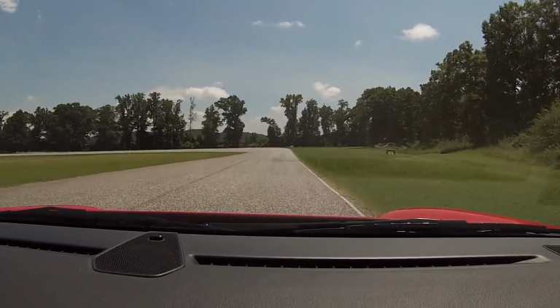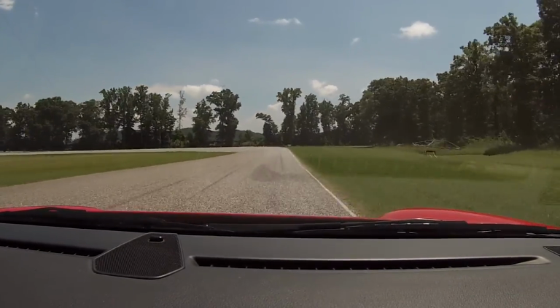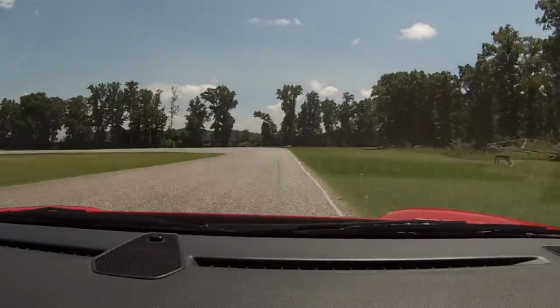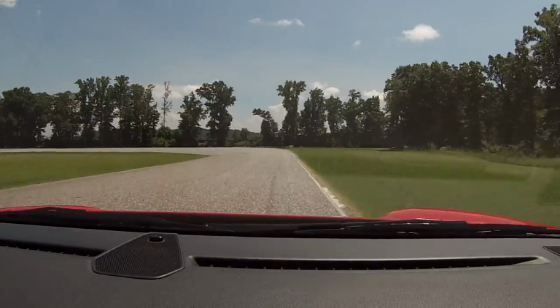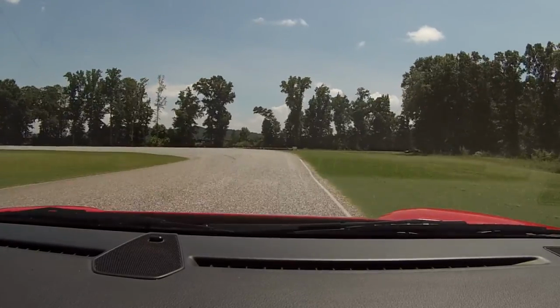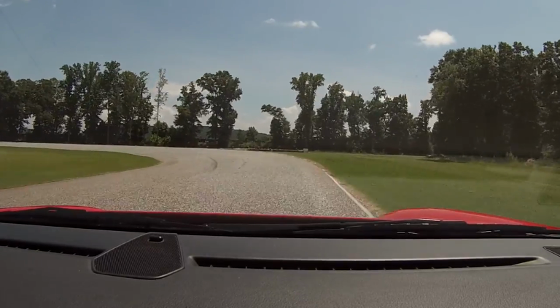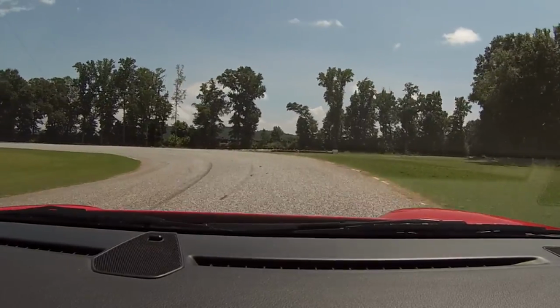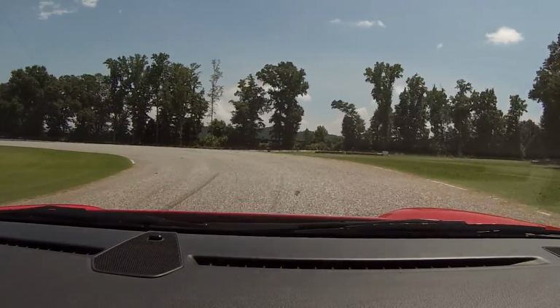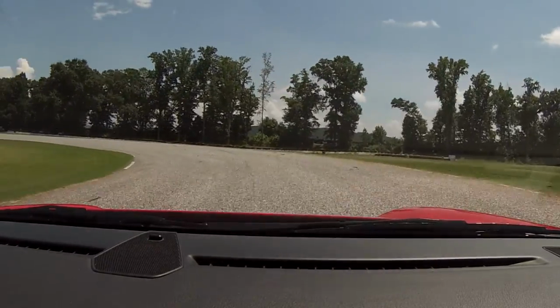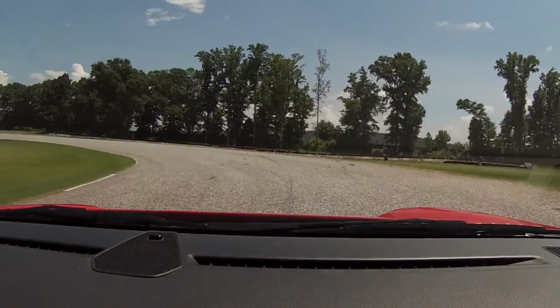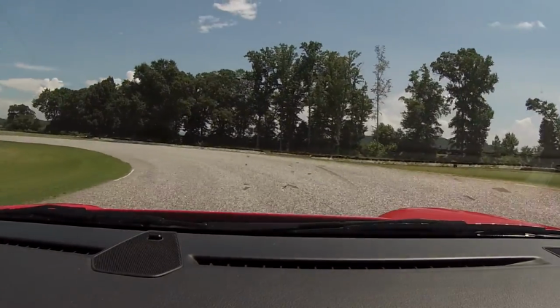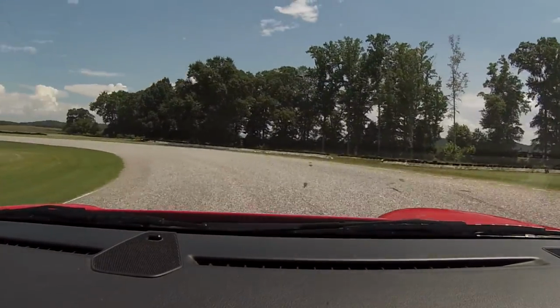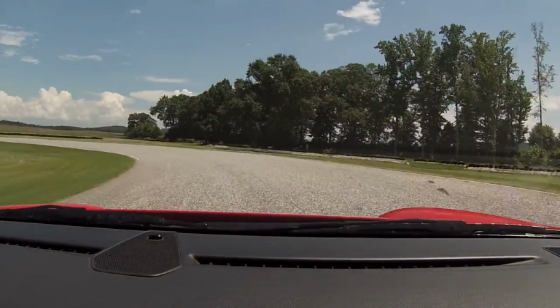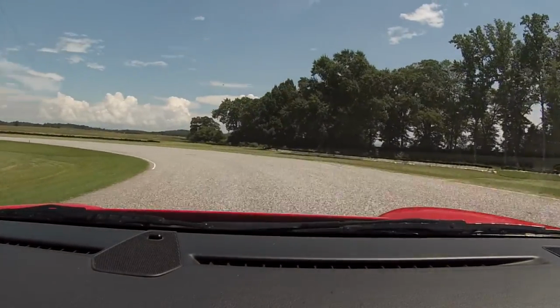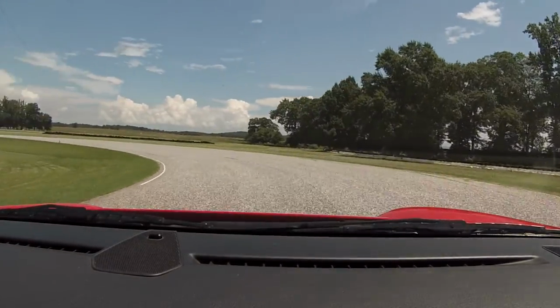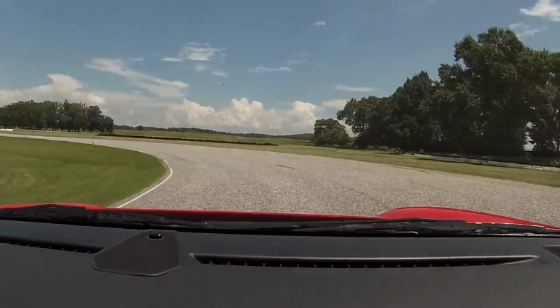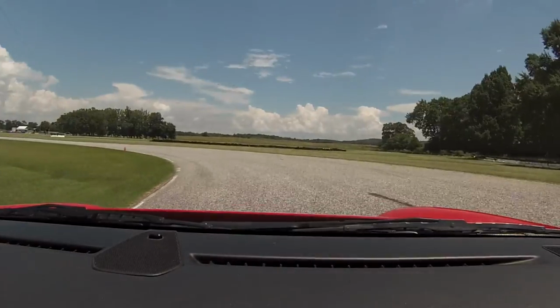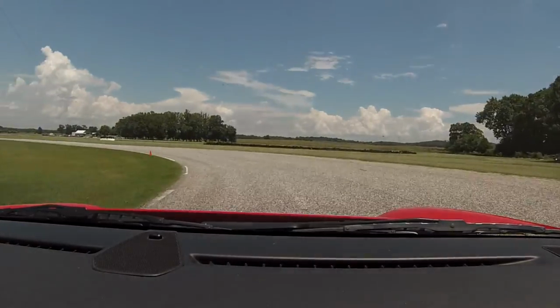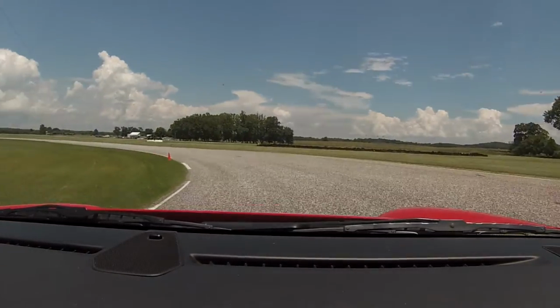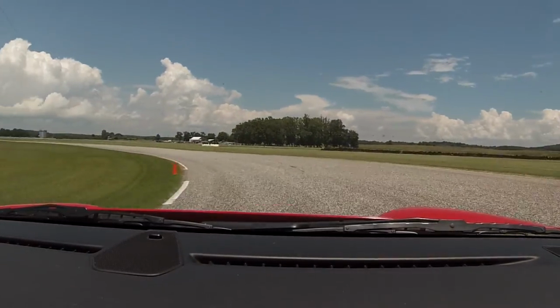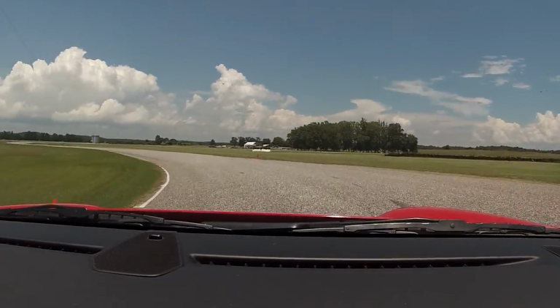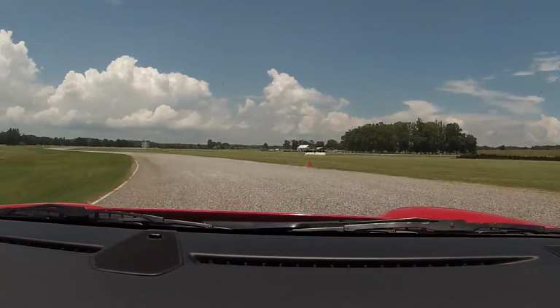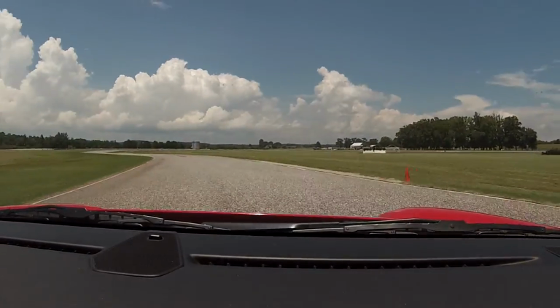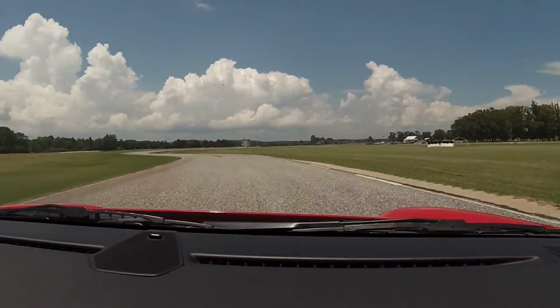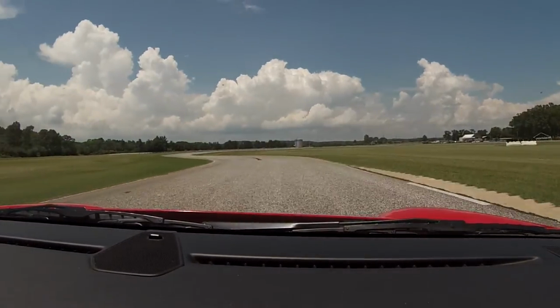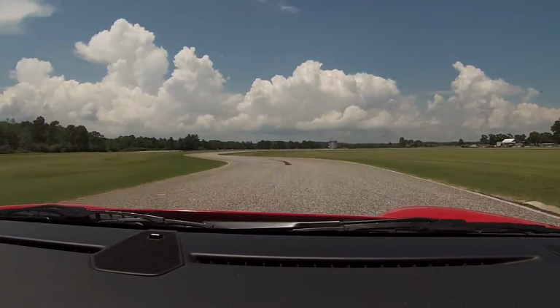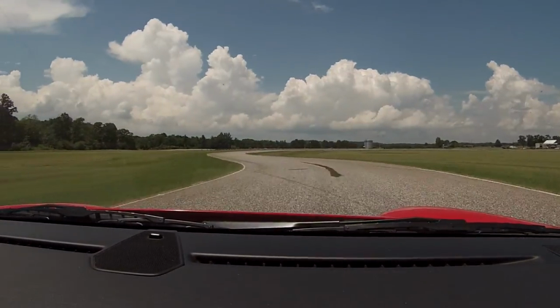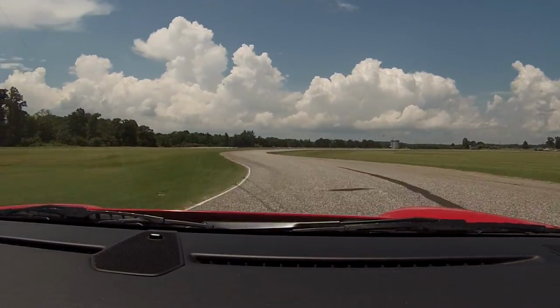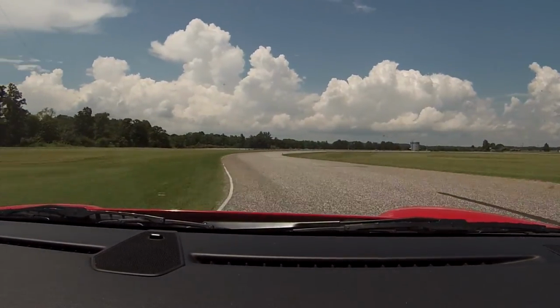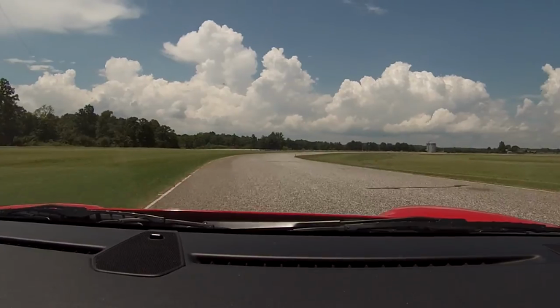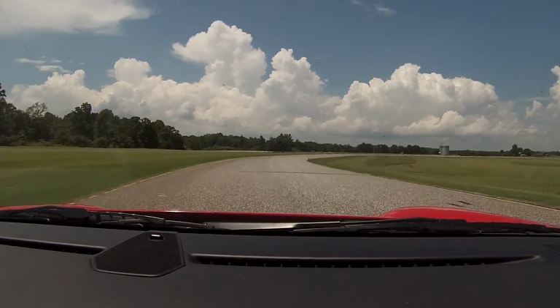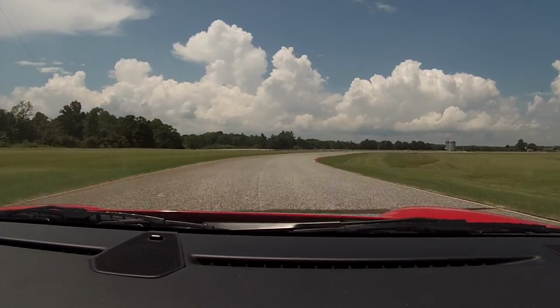Nice firm brake. More brake. Now turn. There you go, turn it down. Wait for the power — wait, wait. Keep turning. You want to hug that left side the whole way around there.